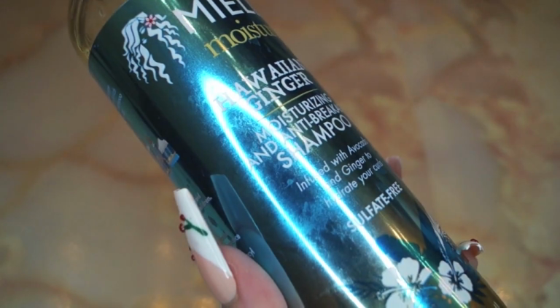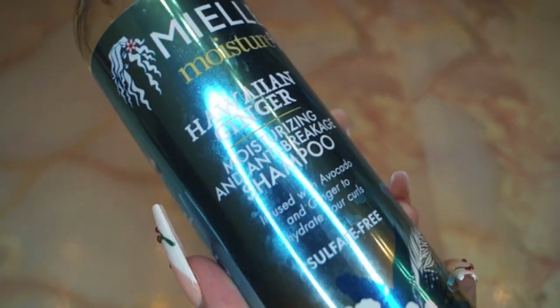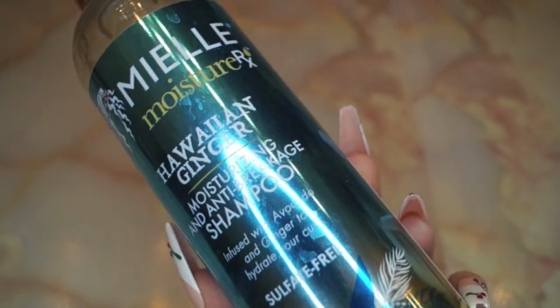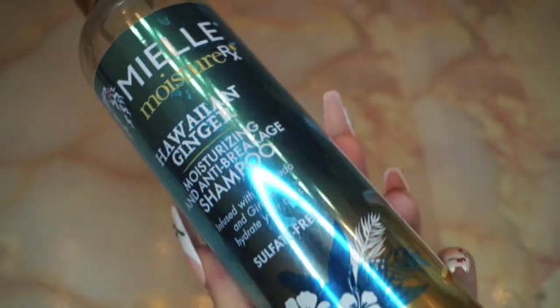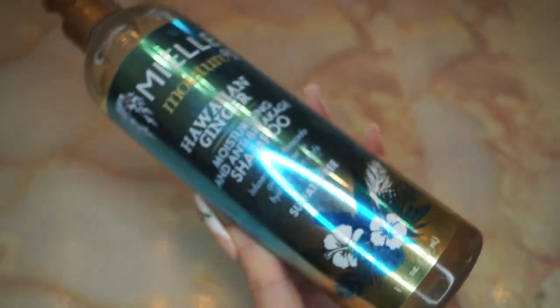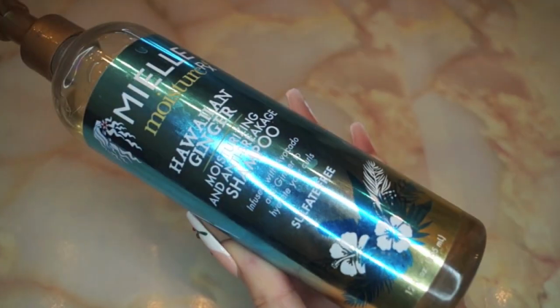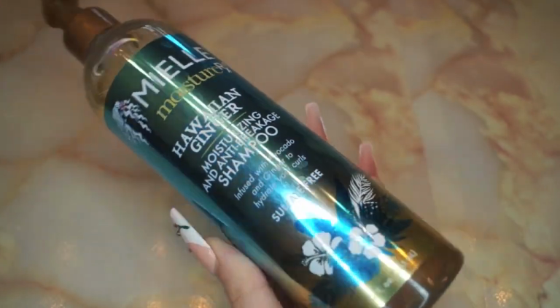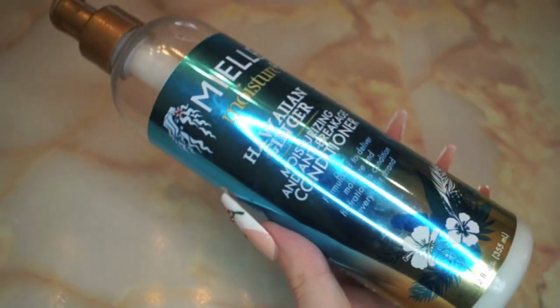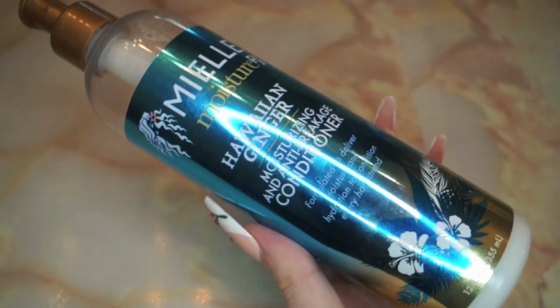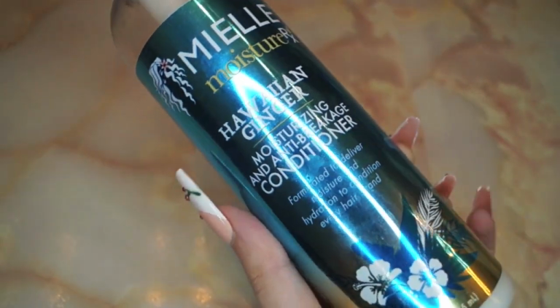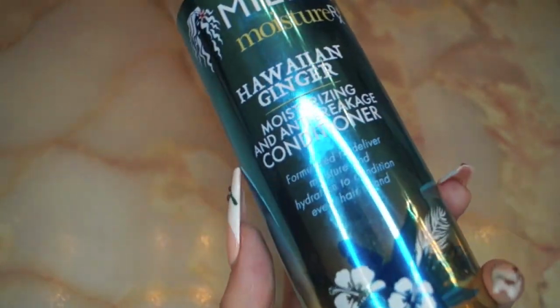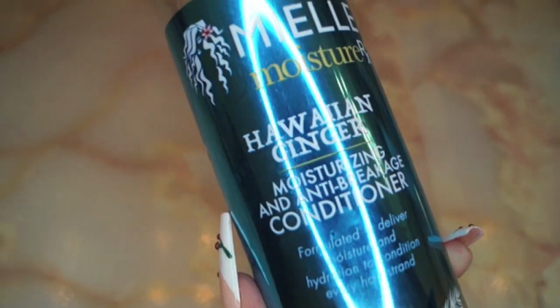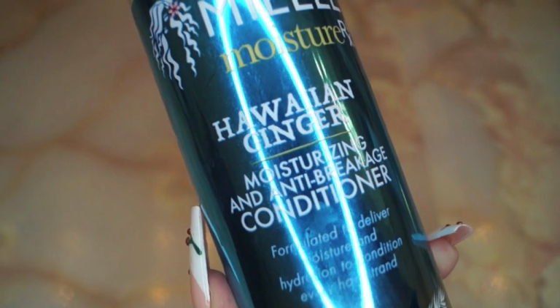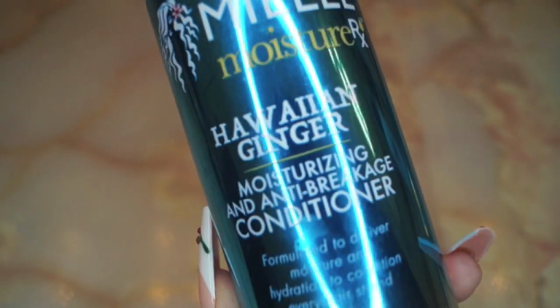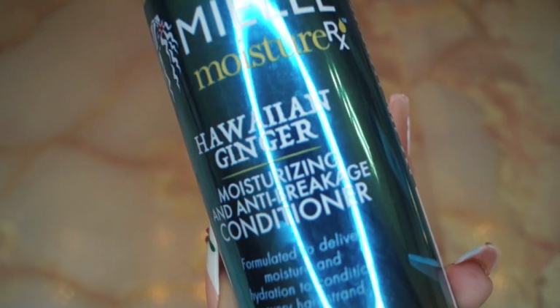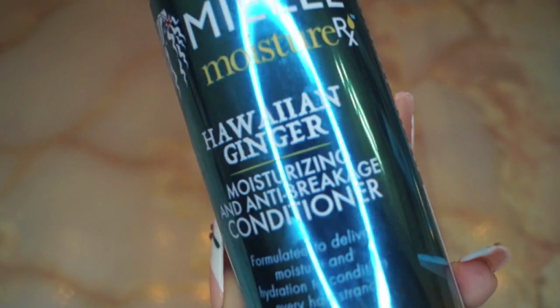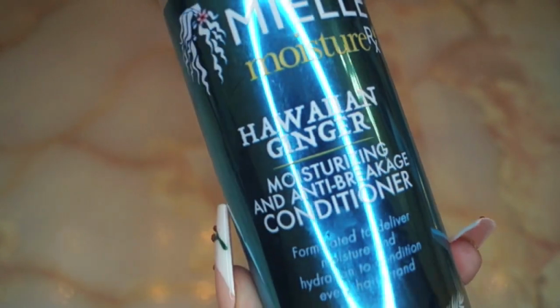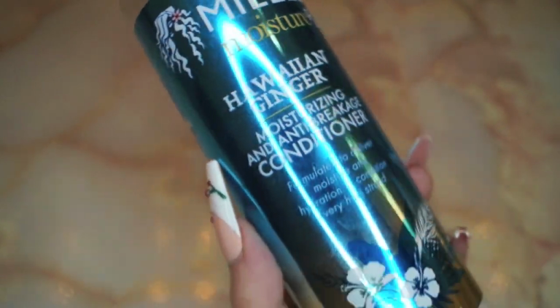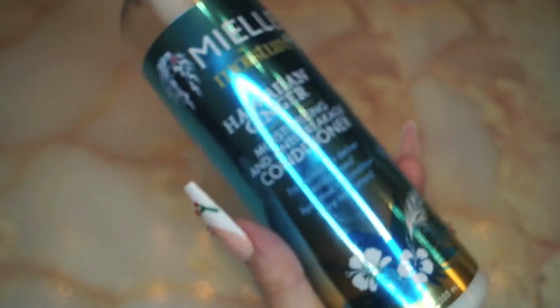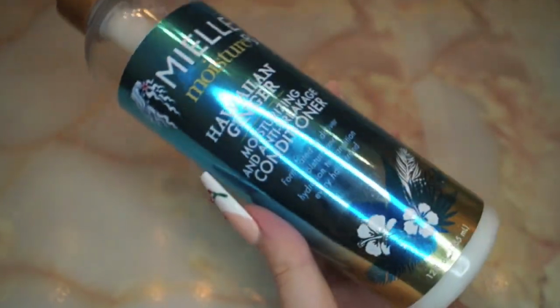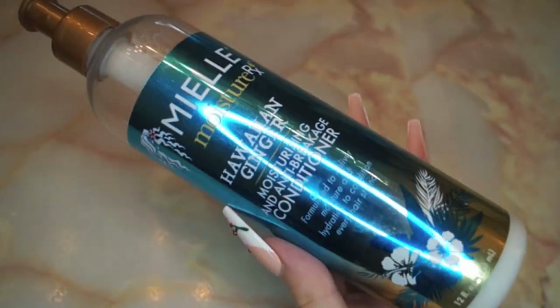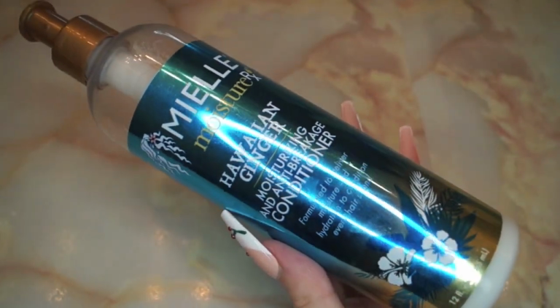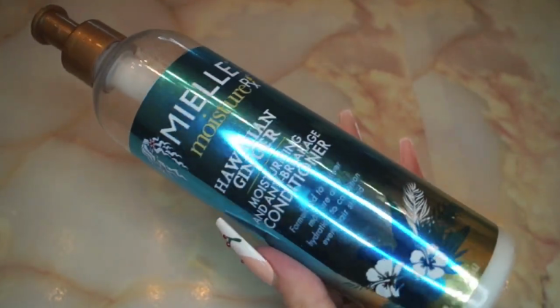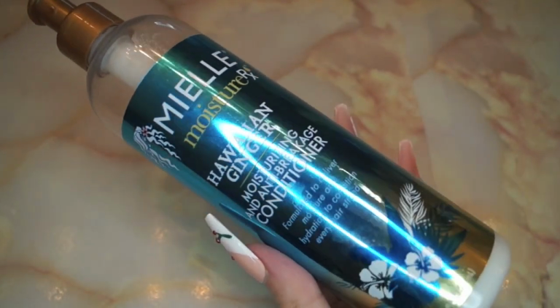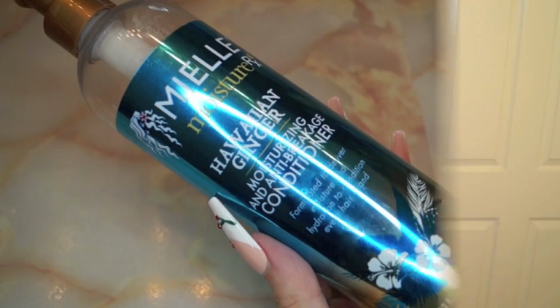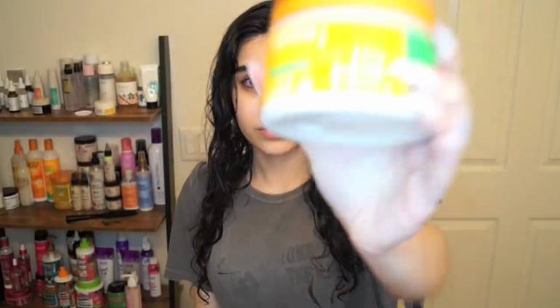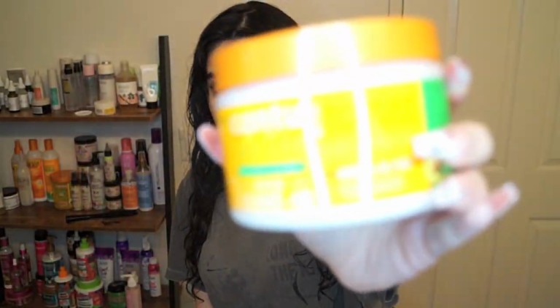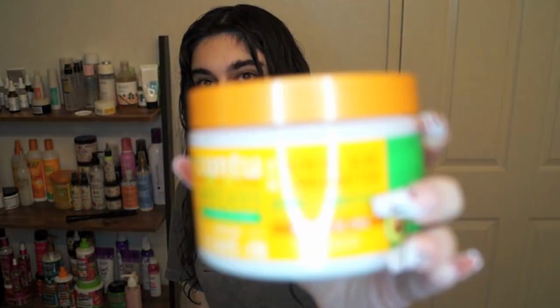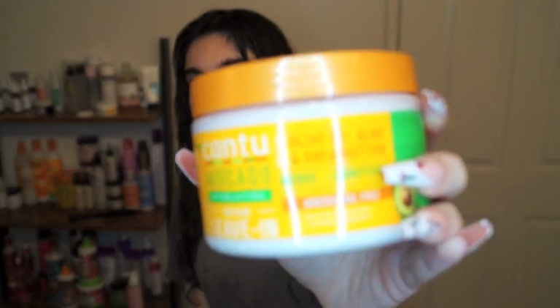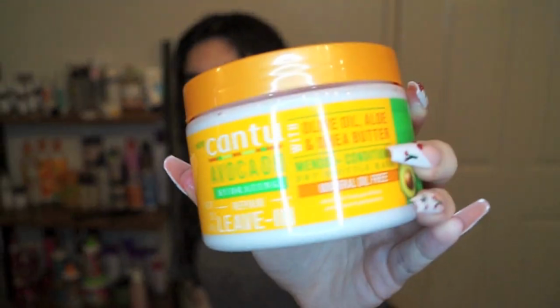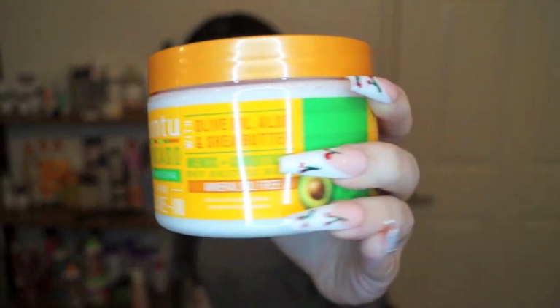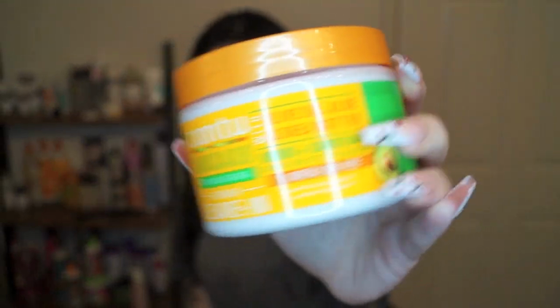To start off, you guys chose the Maui Moisture RX Hawaiian Ginger shampoo, and you also chose the matching conditioner, which was a great pairing if I do say so myself. Good job so far, you guys!